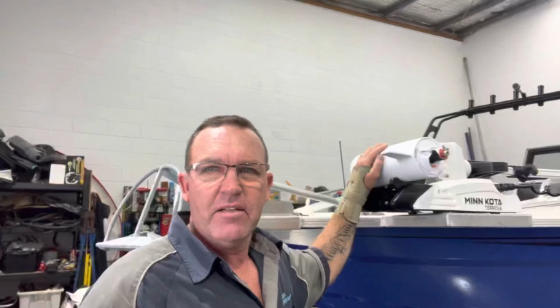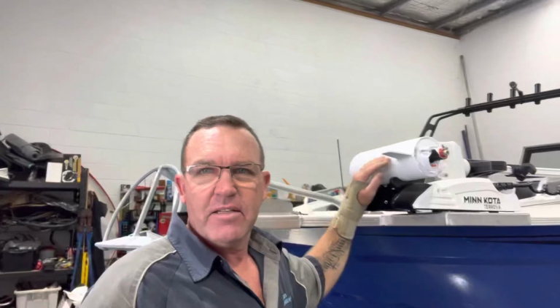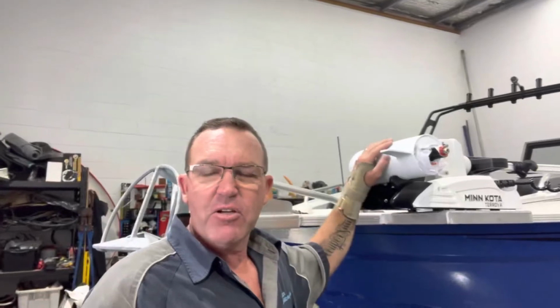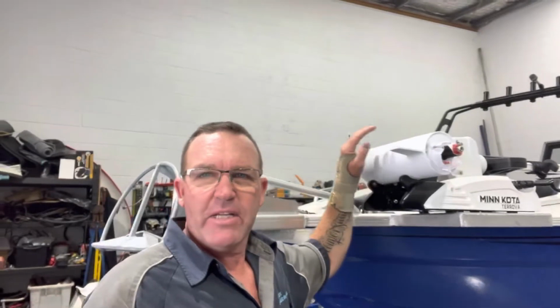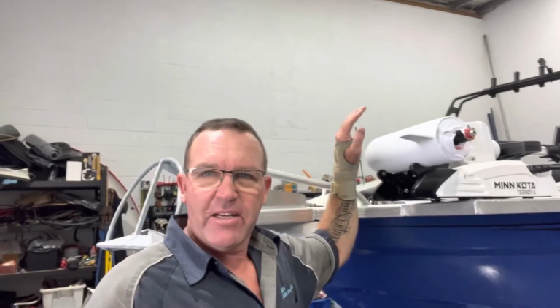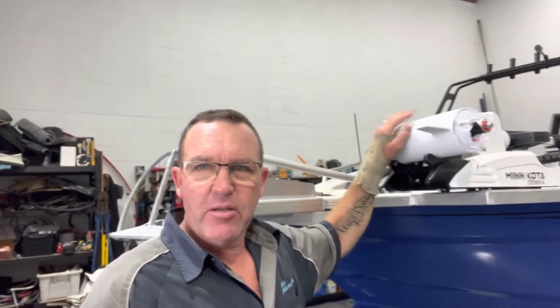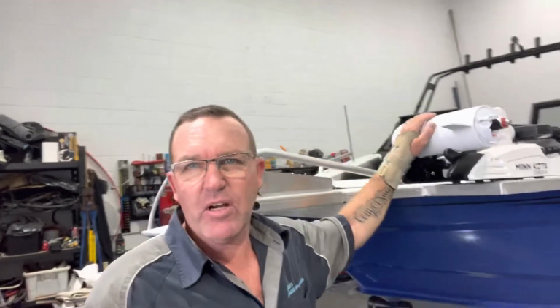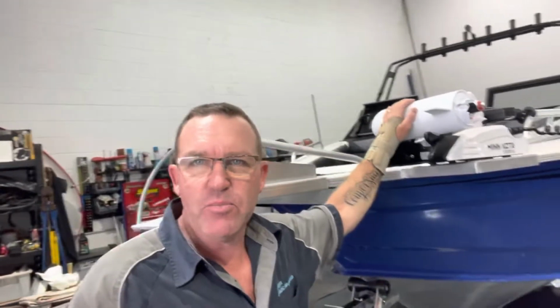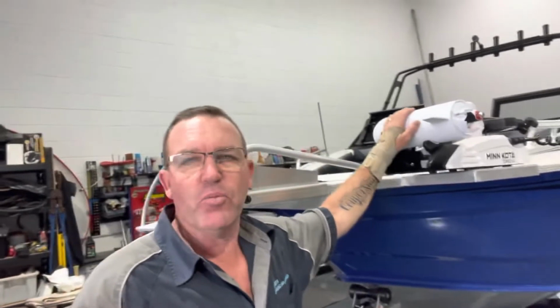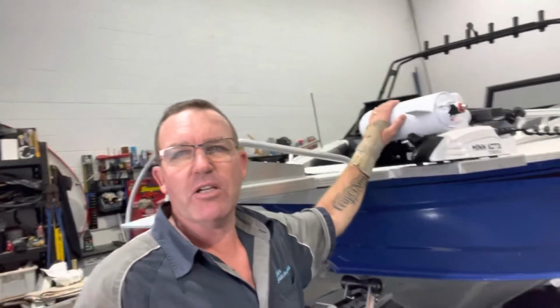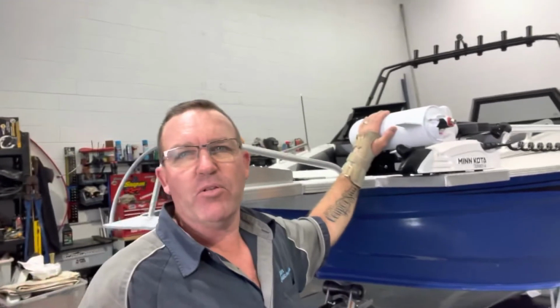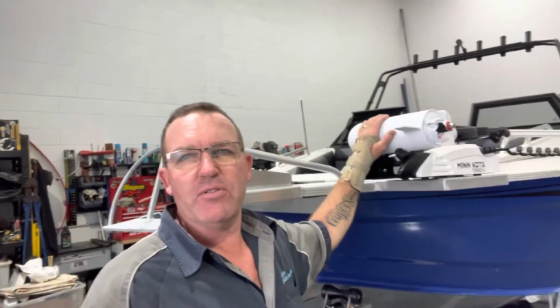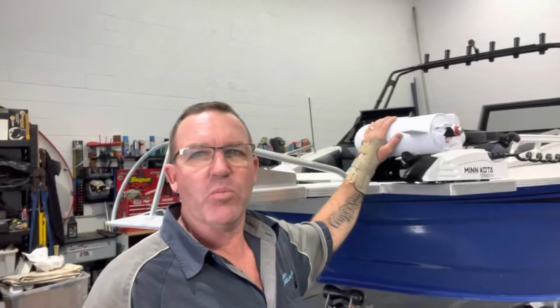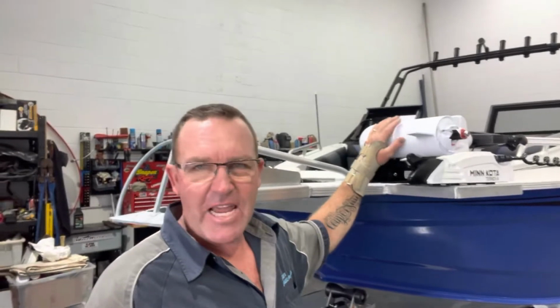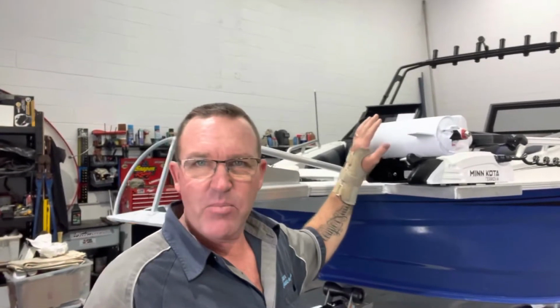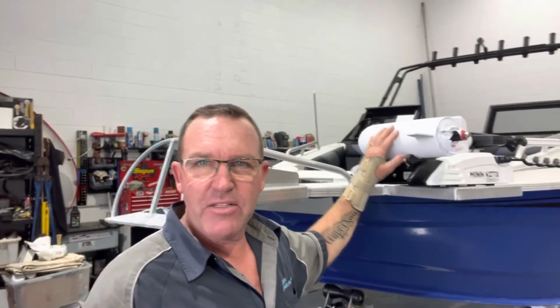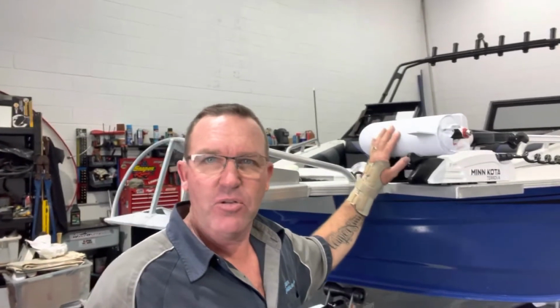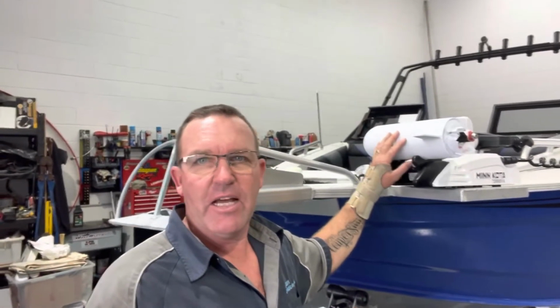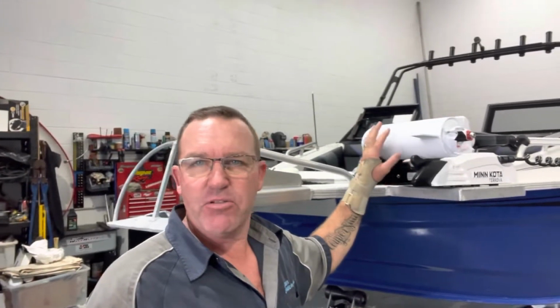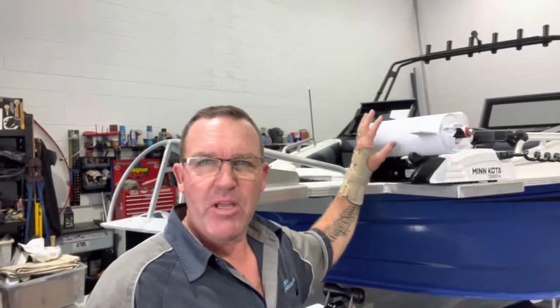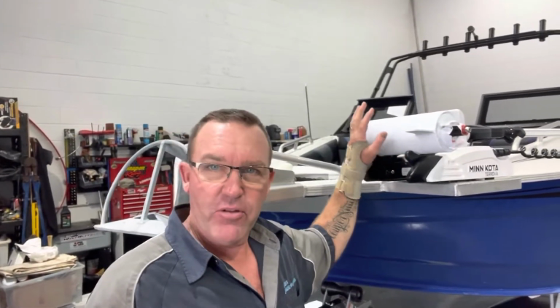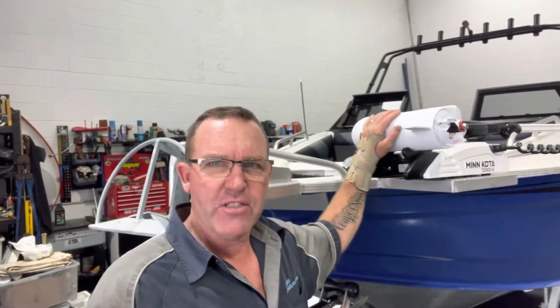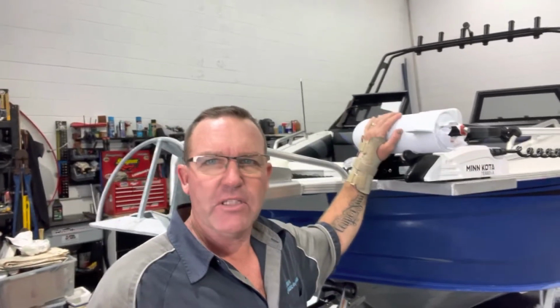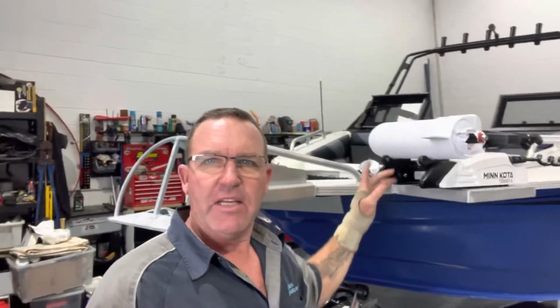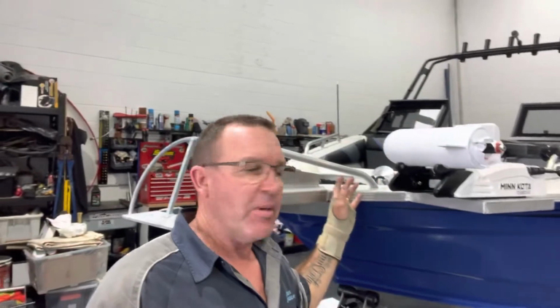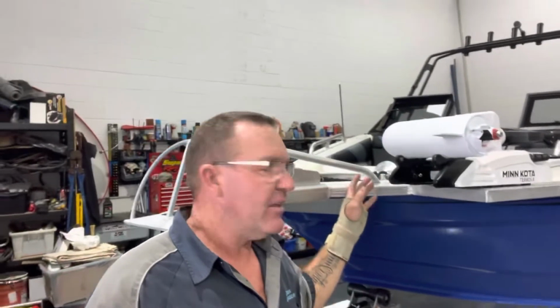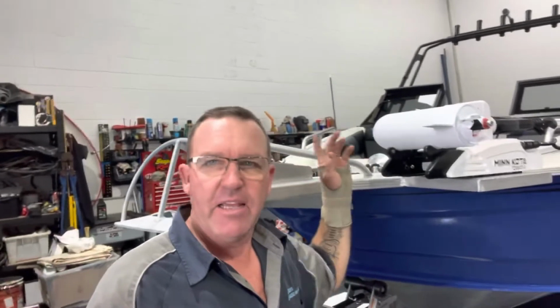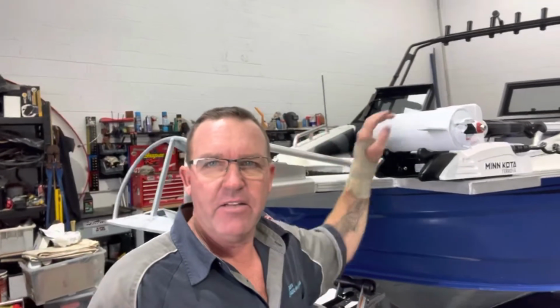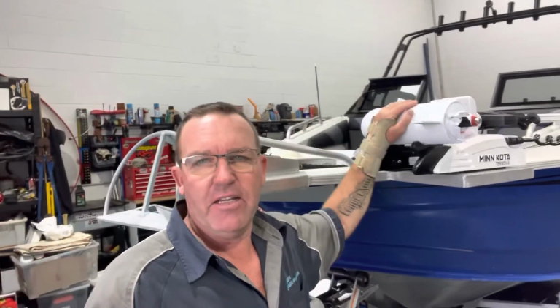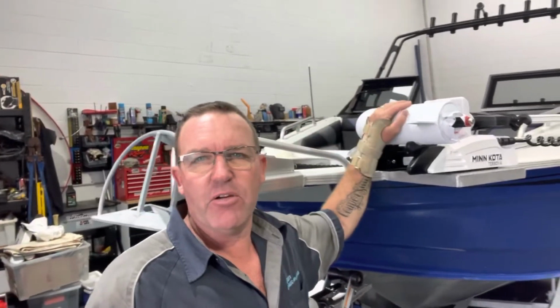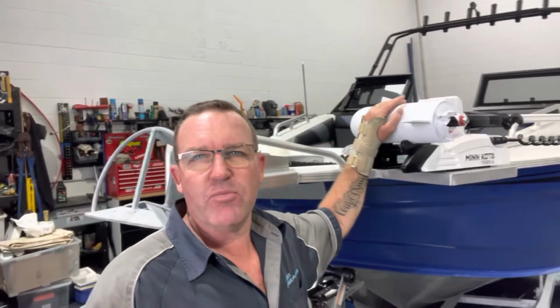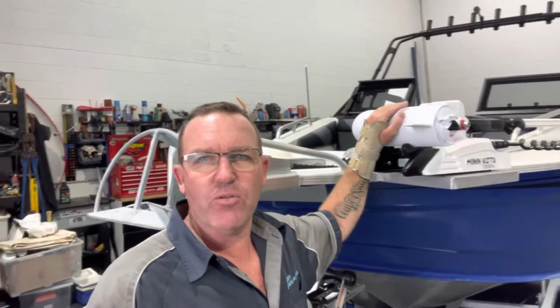G'day guys, Brian here, and I am in front of this beautiful Bar Crusher boat that I have just completed adding some bling to — a 36-volt electric bow mount motor, the bow plate, and an electric anchor winch from Savcore.